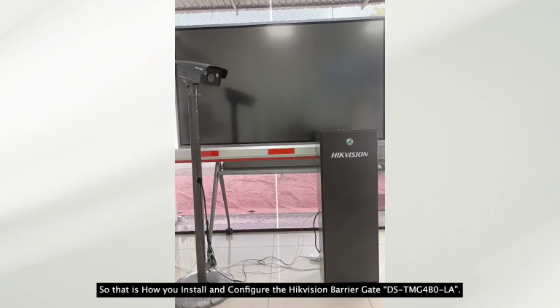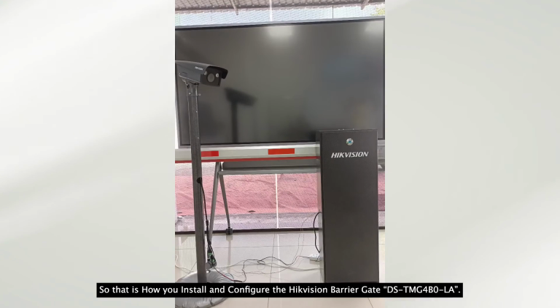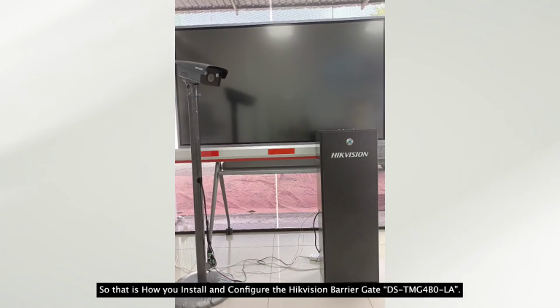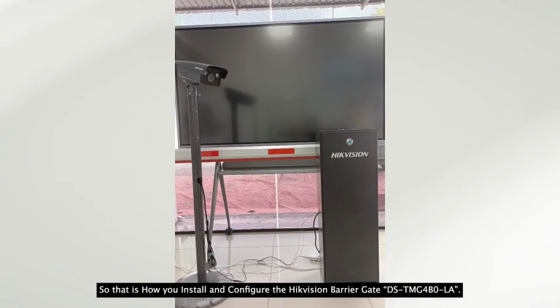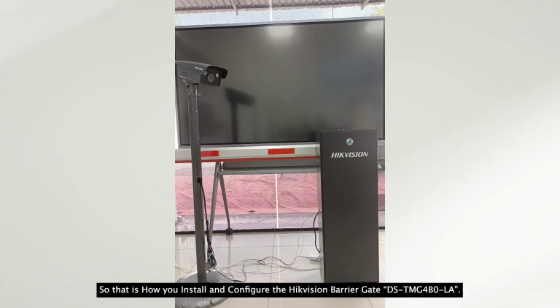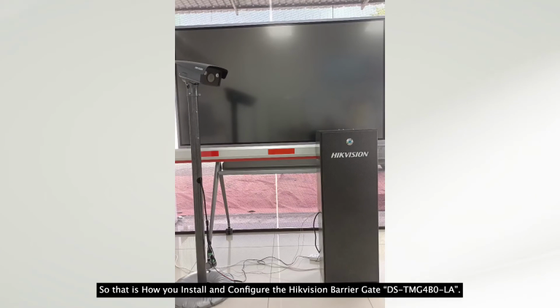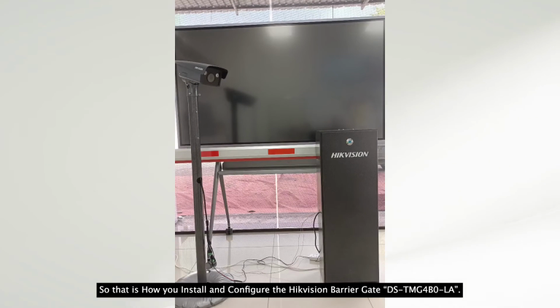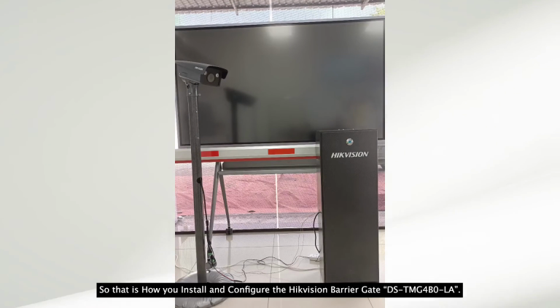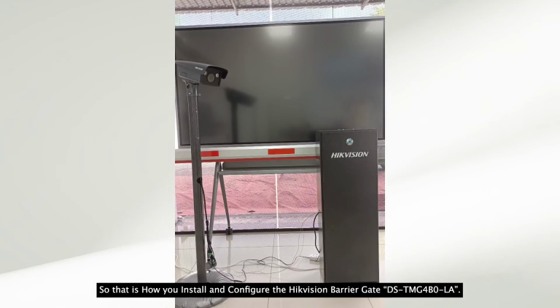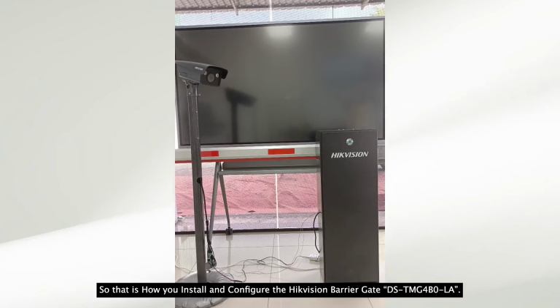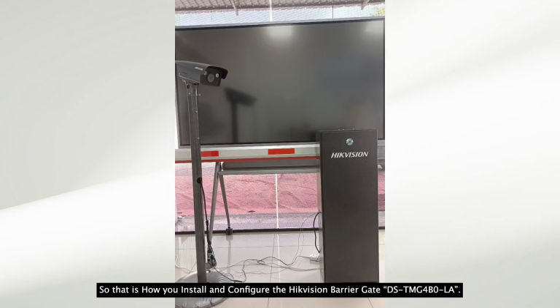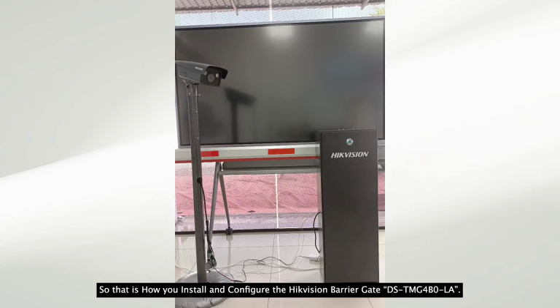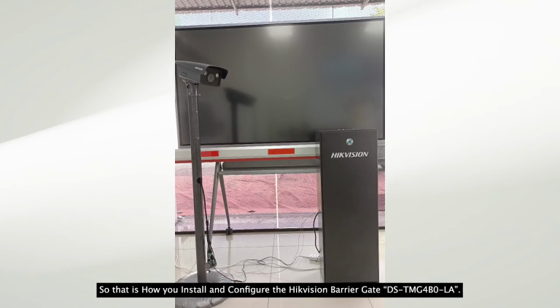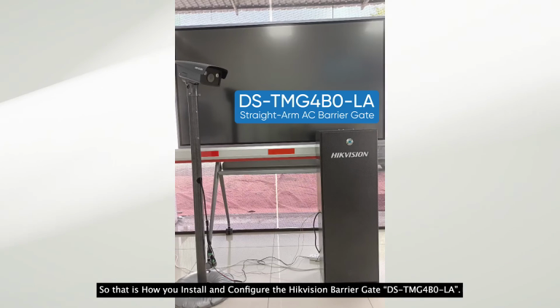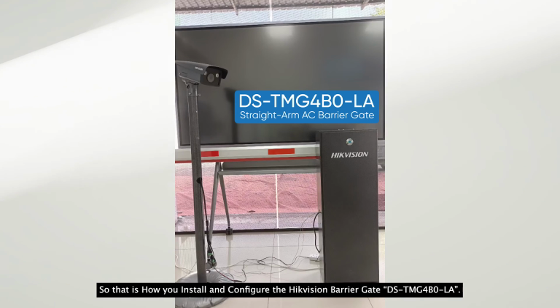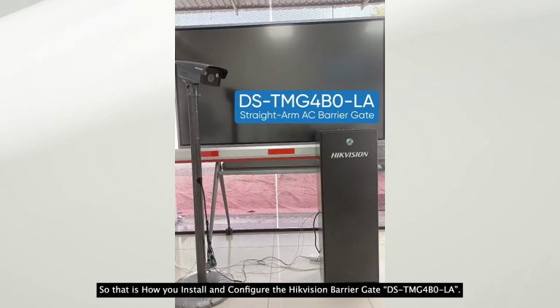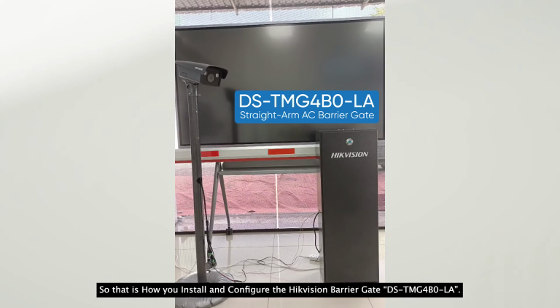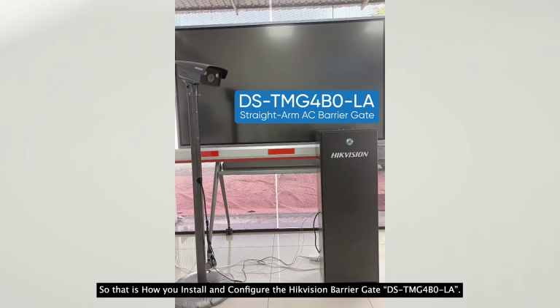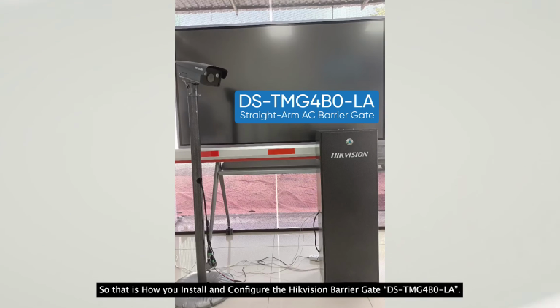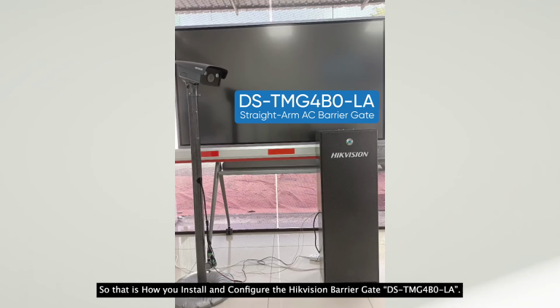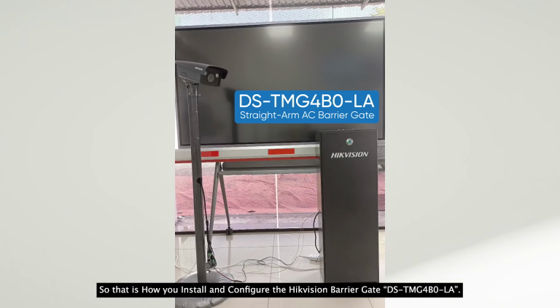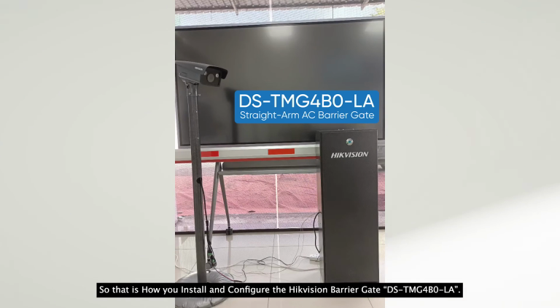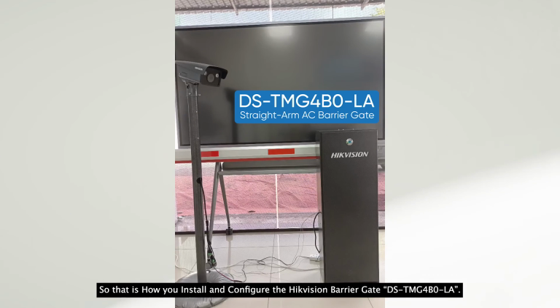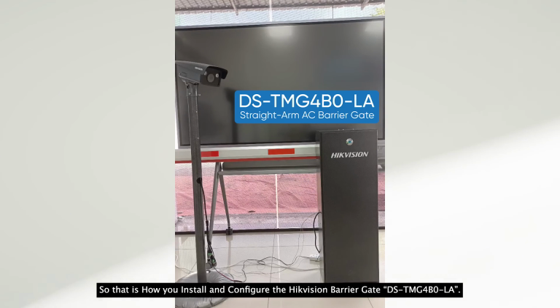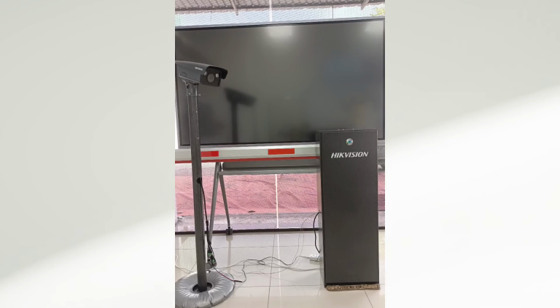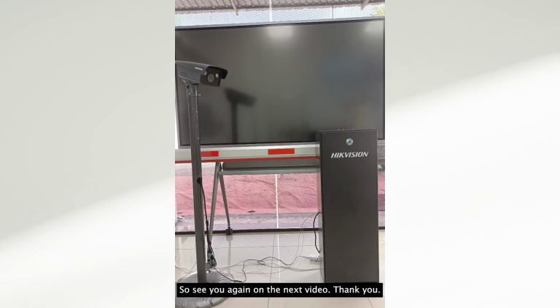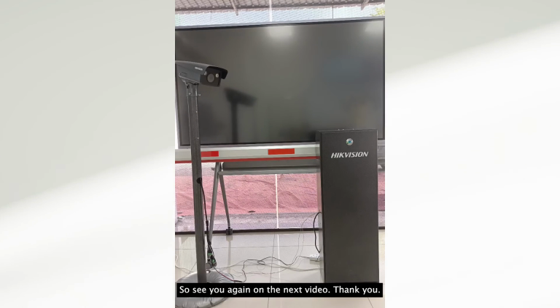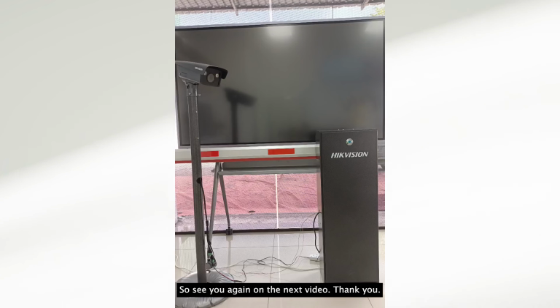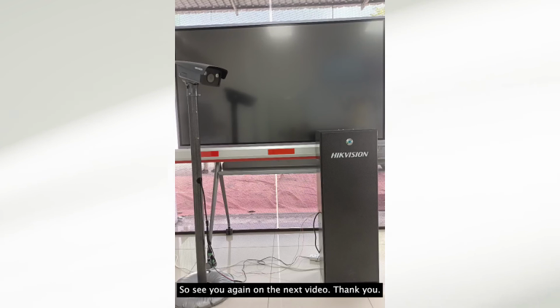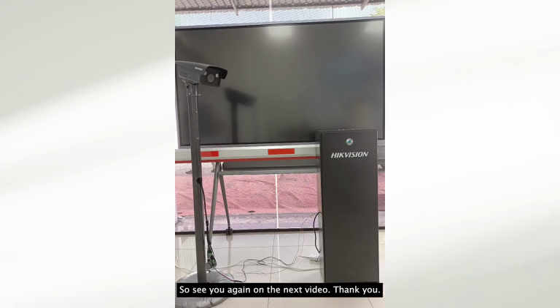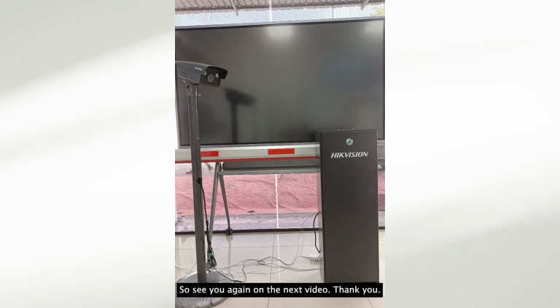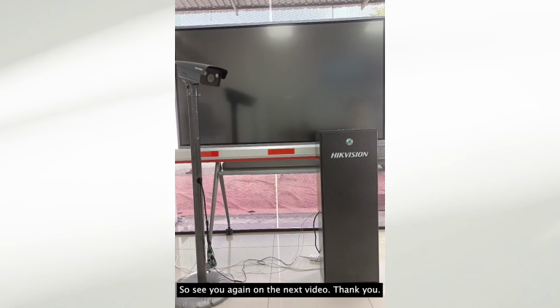So that is how you install and configure the Hikvision barrier gate DS-TMG-4B0-LP. See you again in the next video. Thank you.